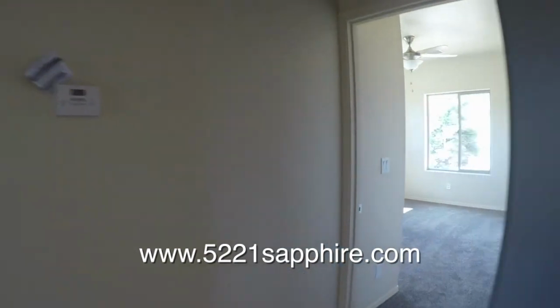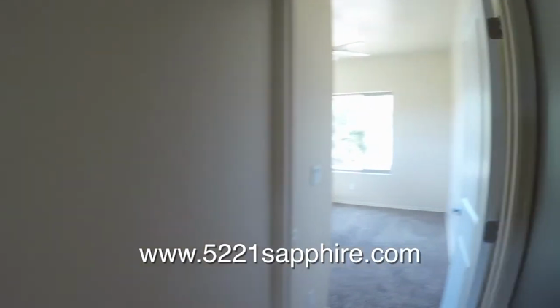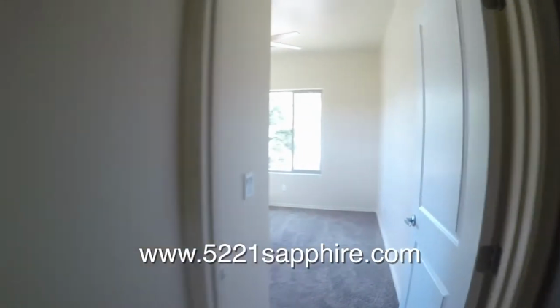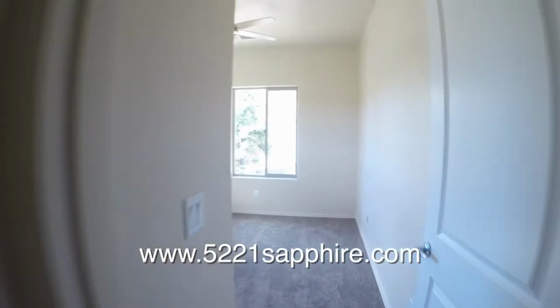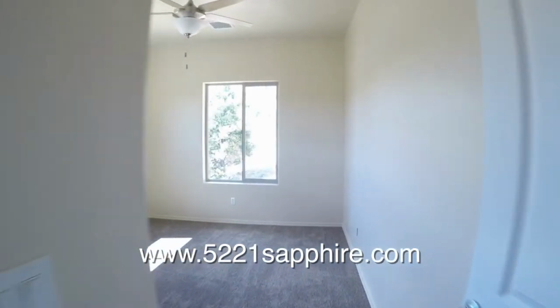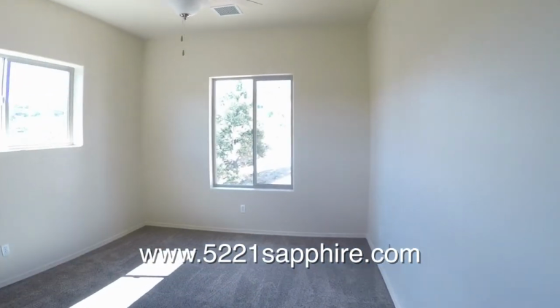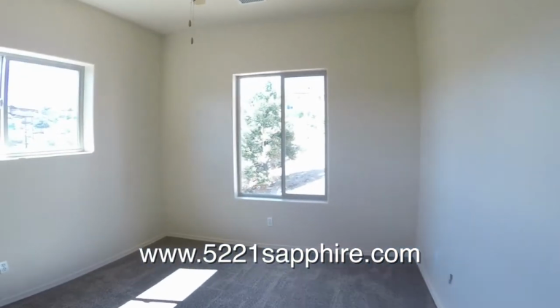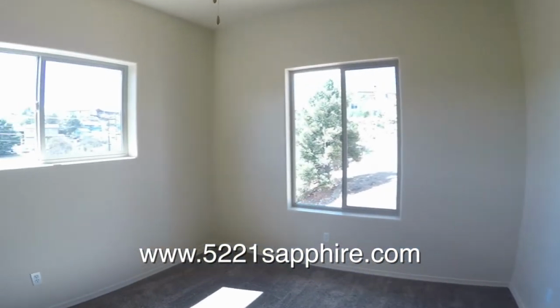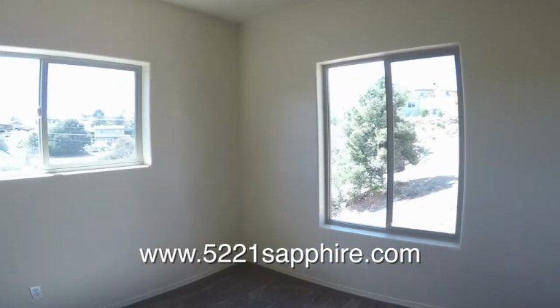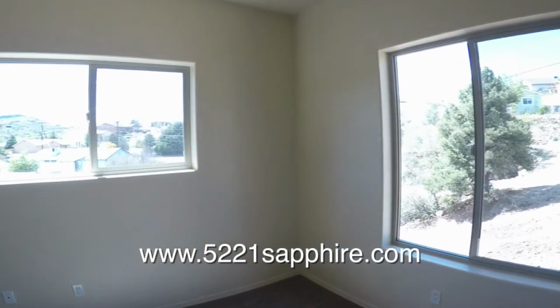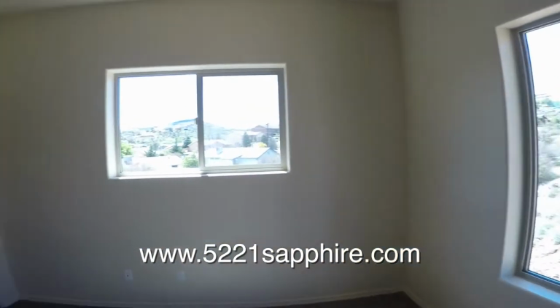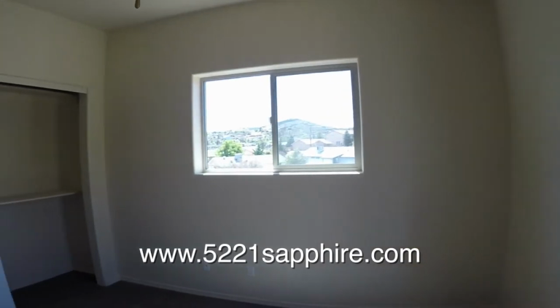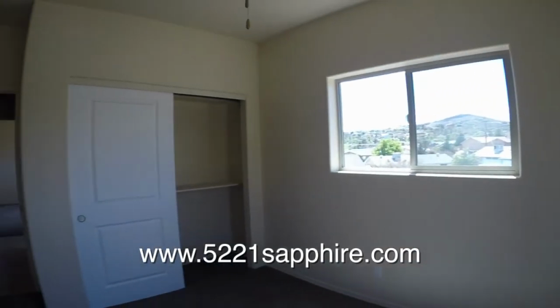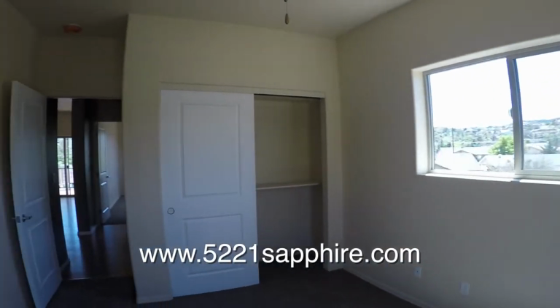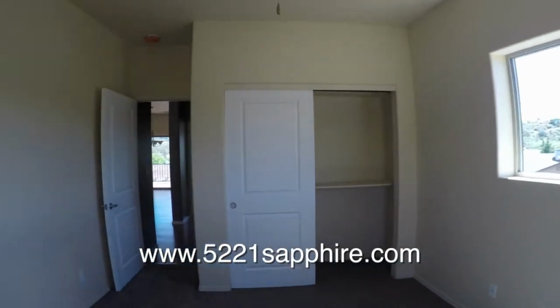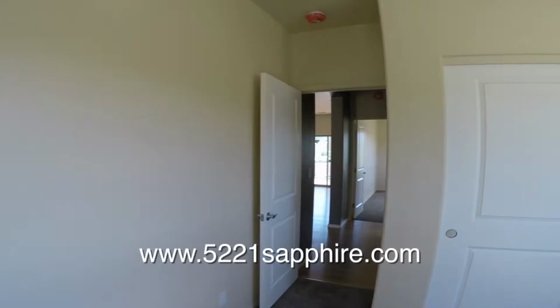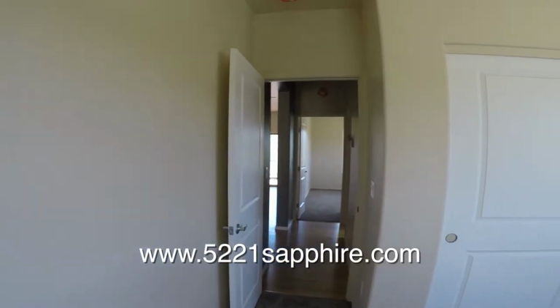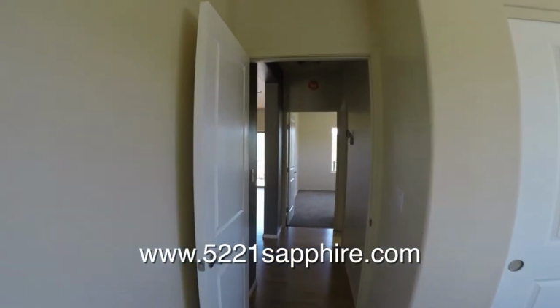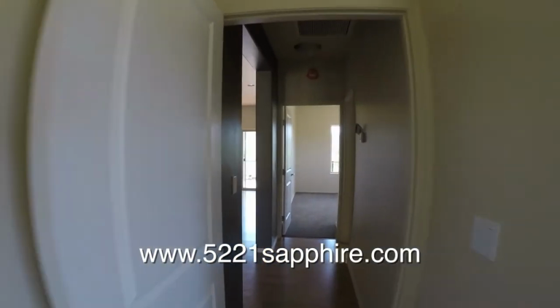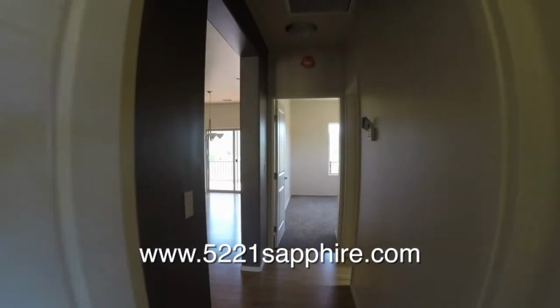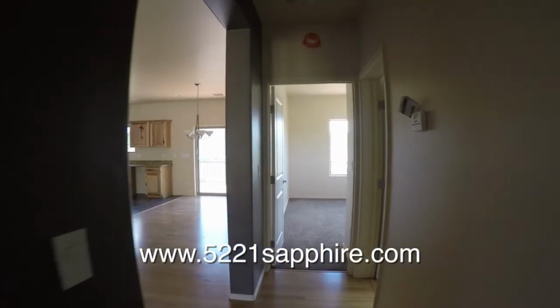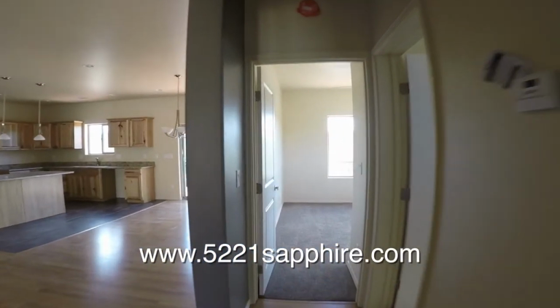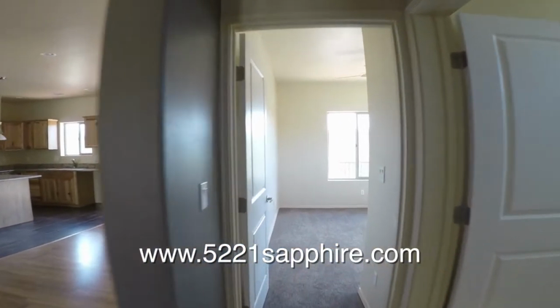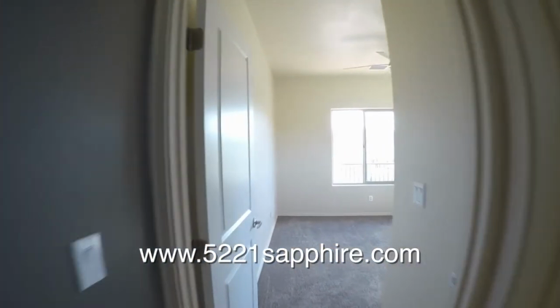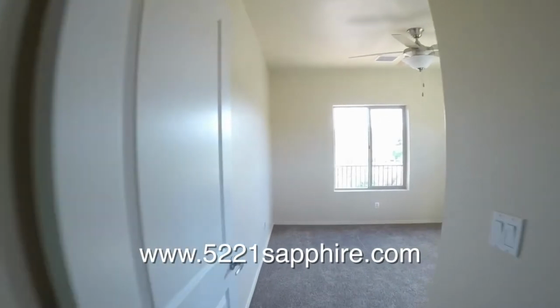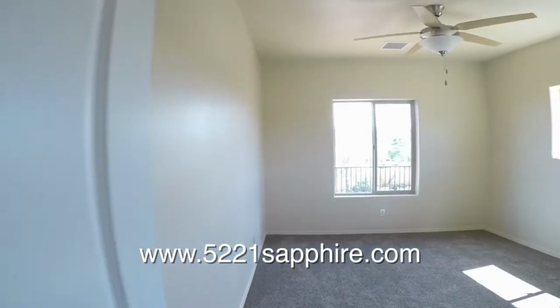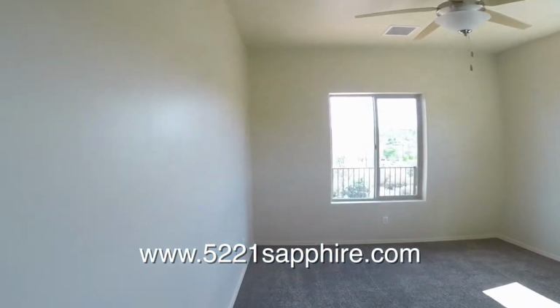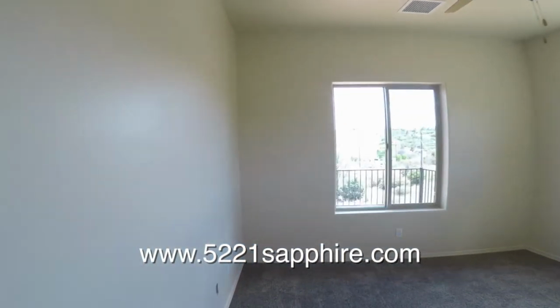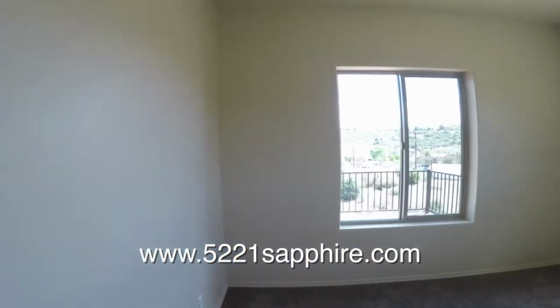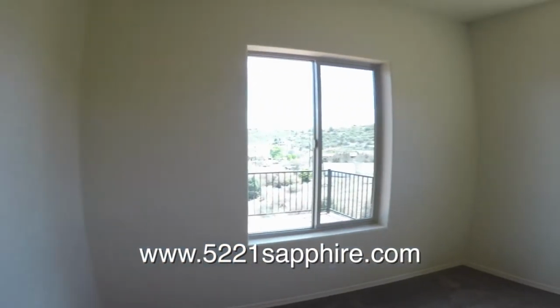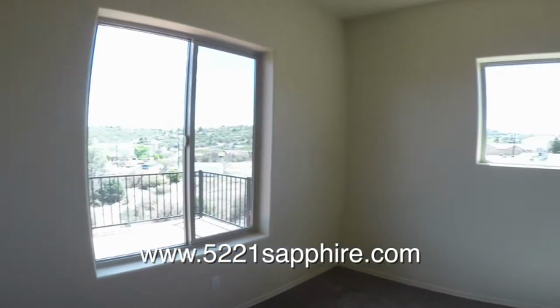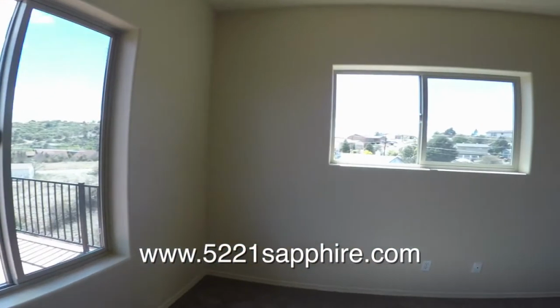Here's the first bedroom. It's carpeted and has a ceiling fan with a view towards the front of the house. Moving into the second bedroom, we see it has the same features as the first, but it's got views towards the mountains.